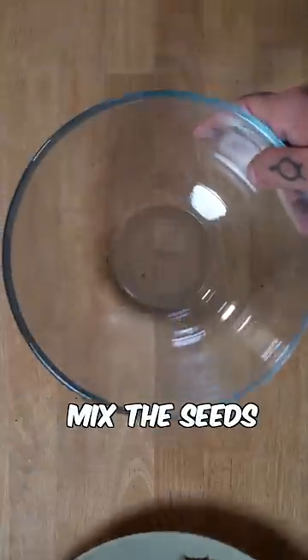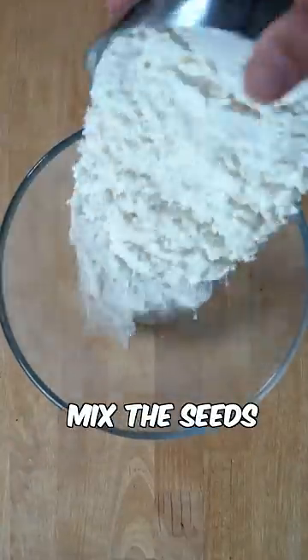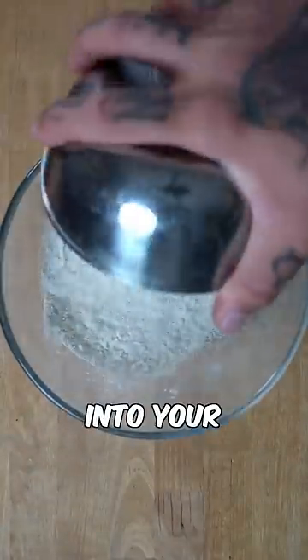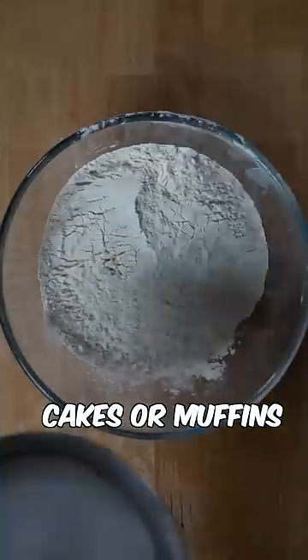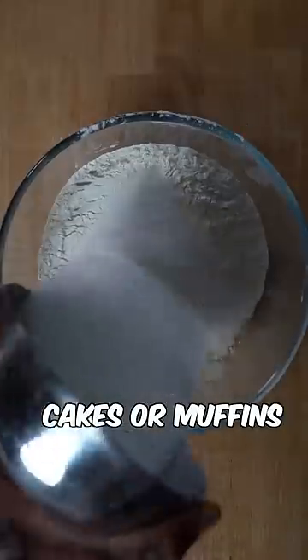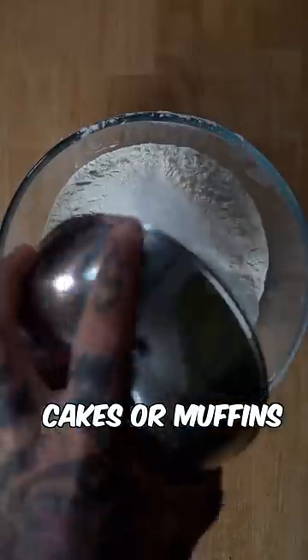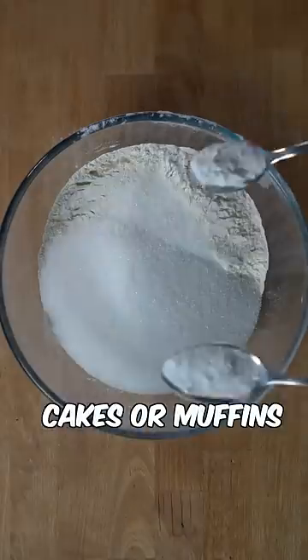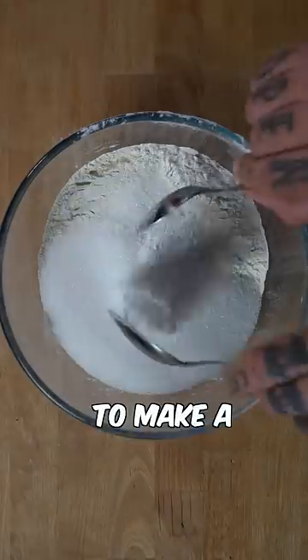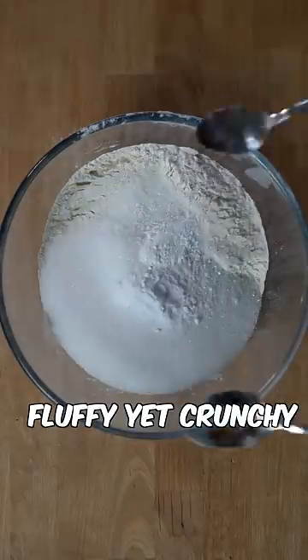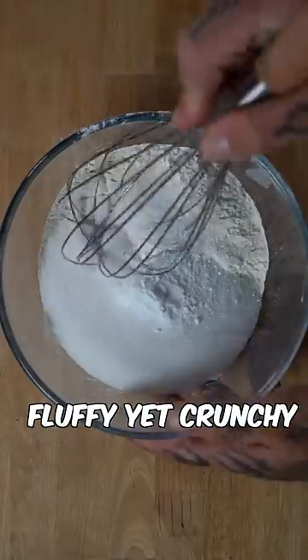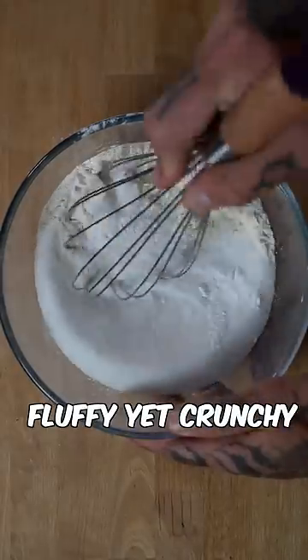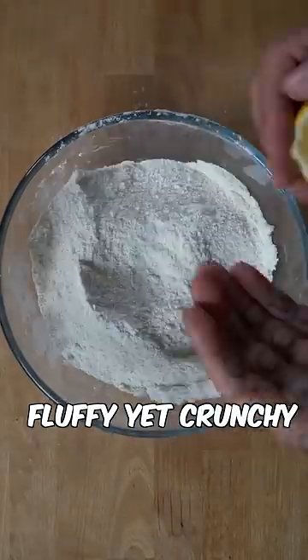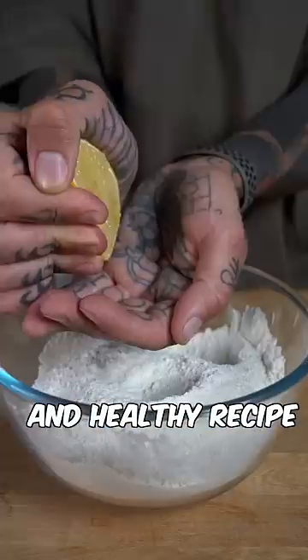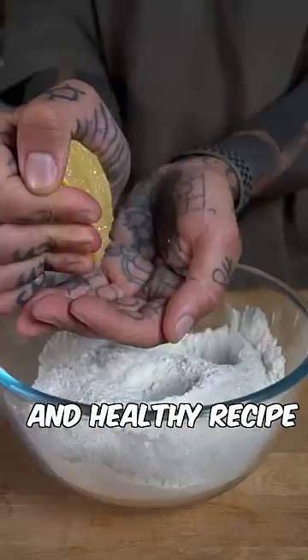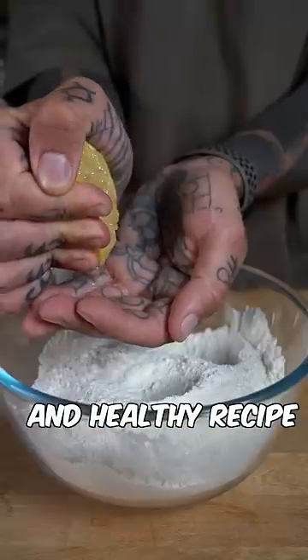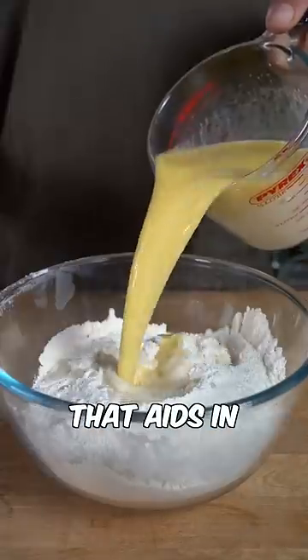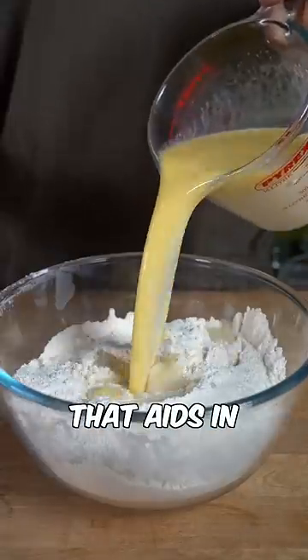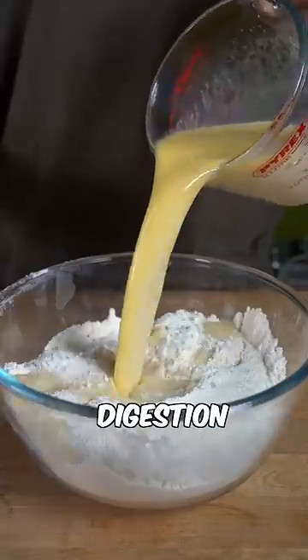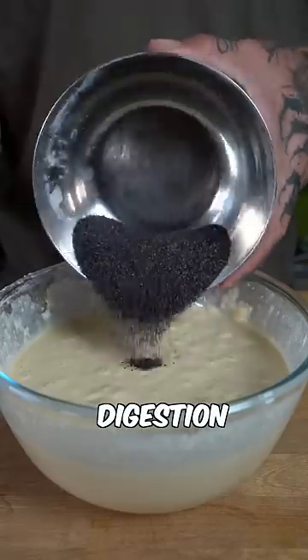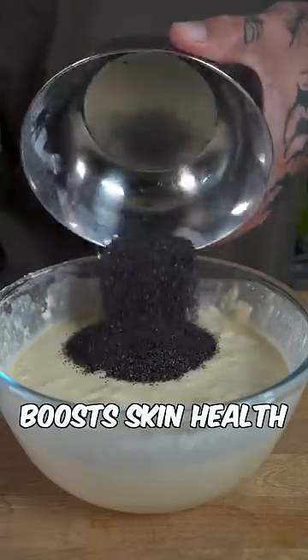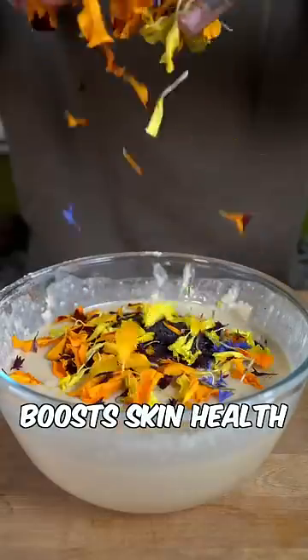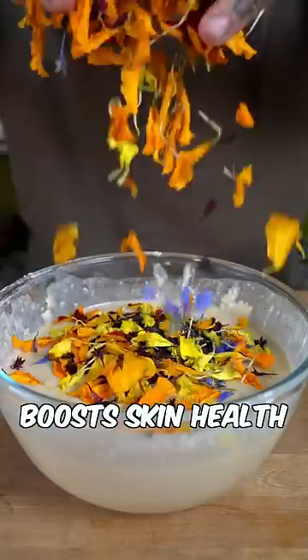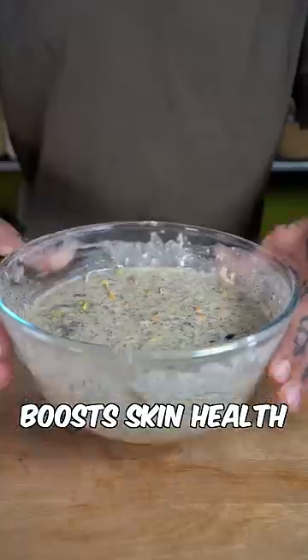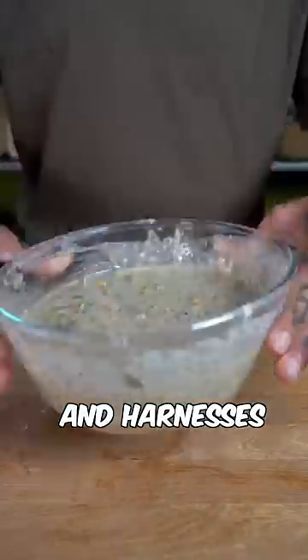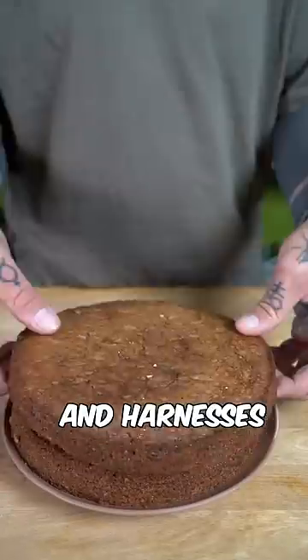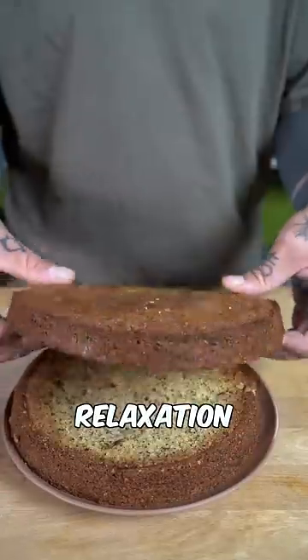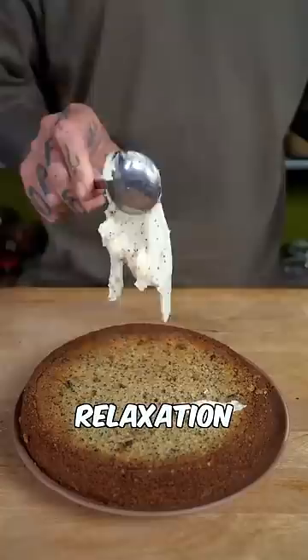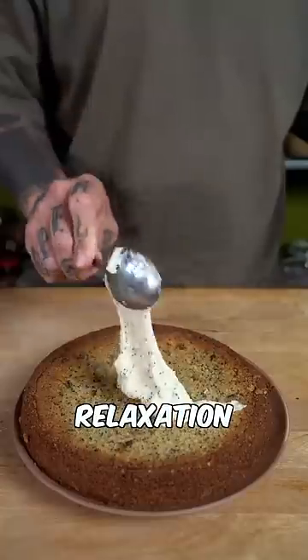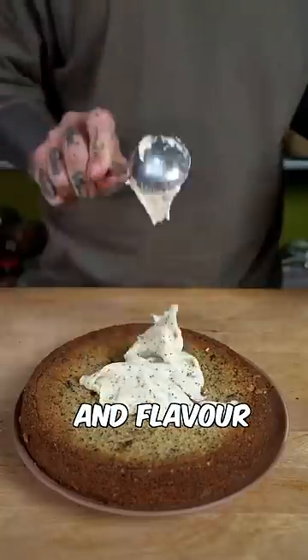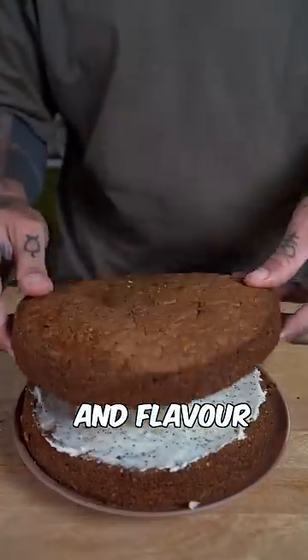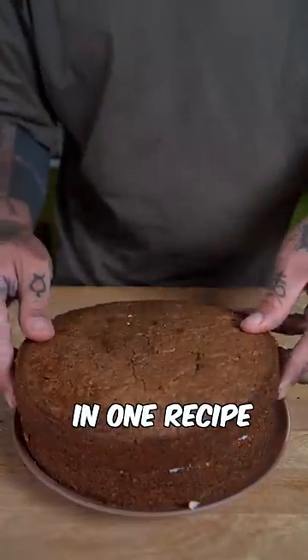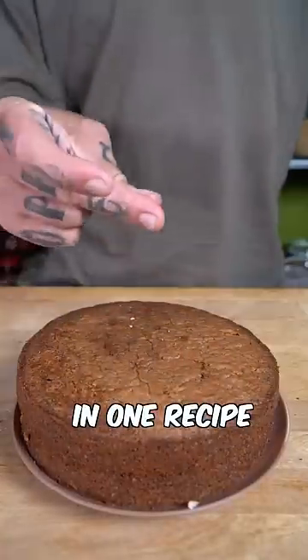Mix the seeds into your cakes or muffins to make a fluffy yet crunchy and healthy recipe that aids in digestion, boosts skin health, and harnesses relaxation and flavor in one recipe.